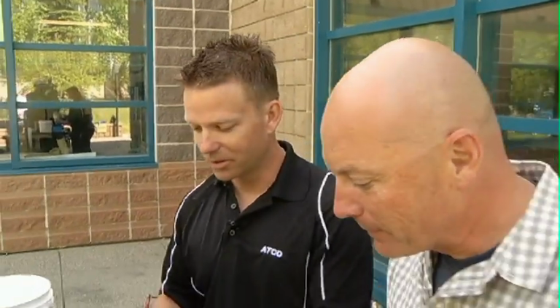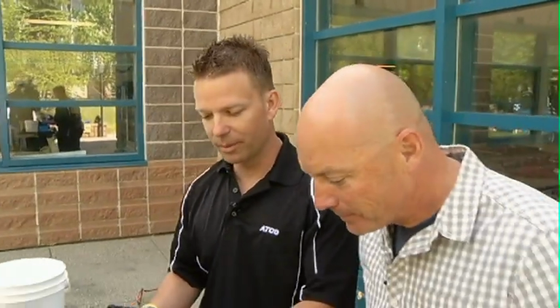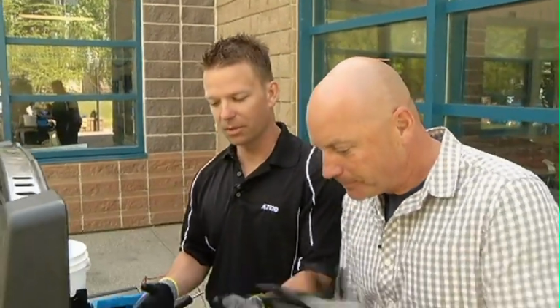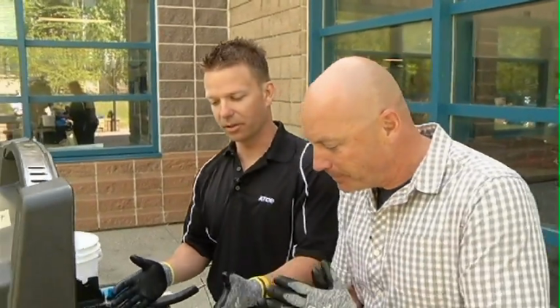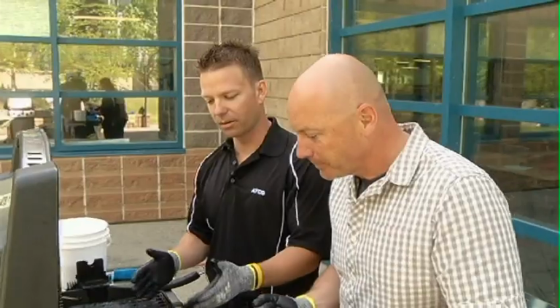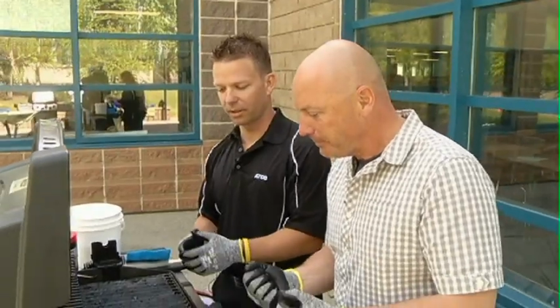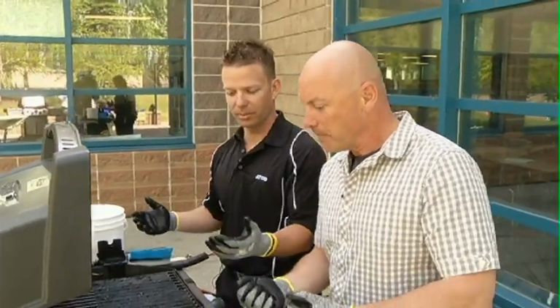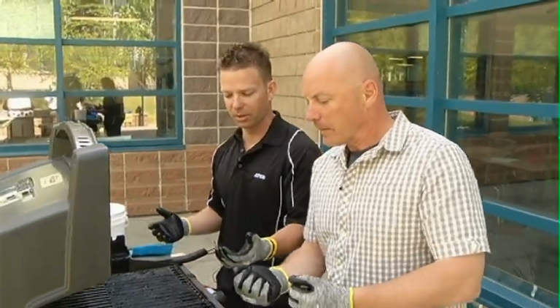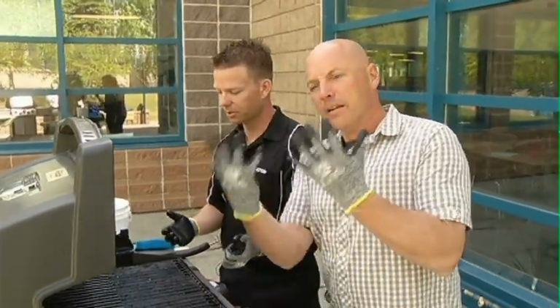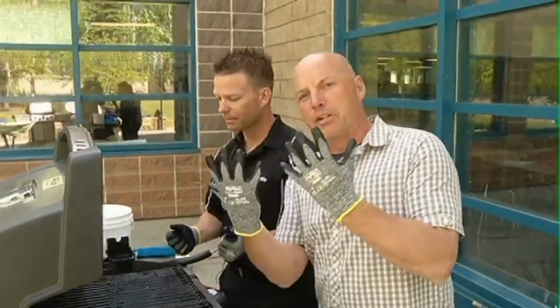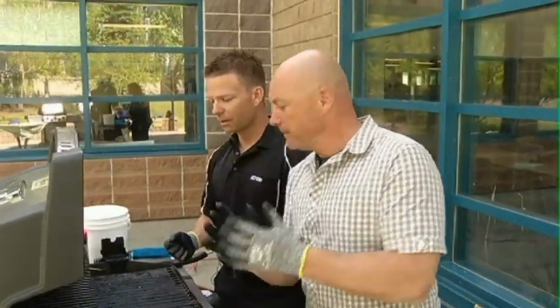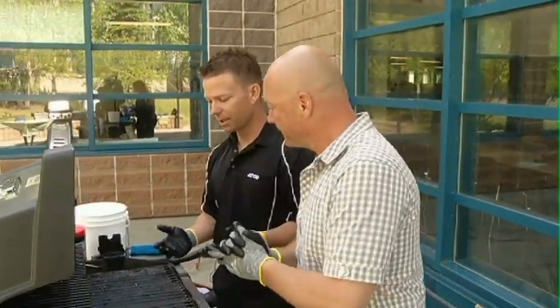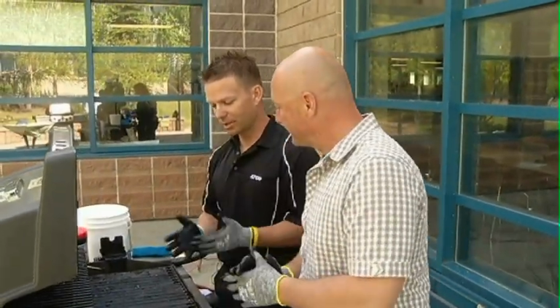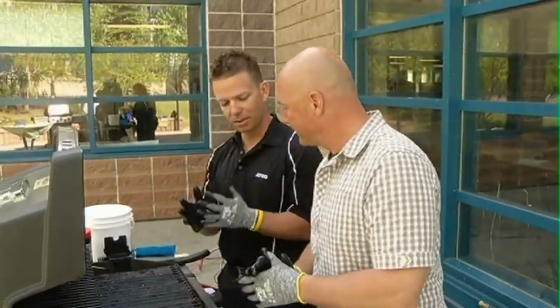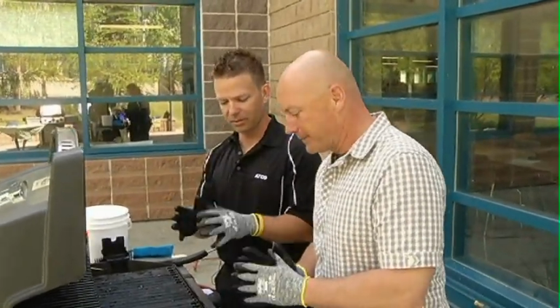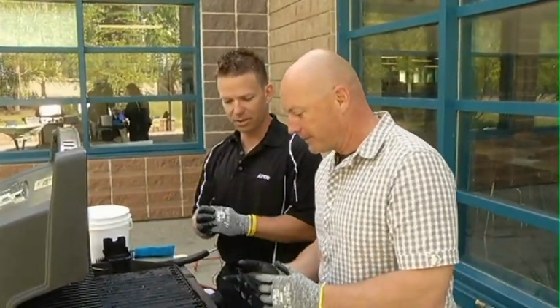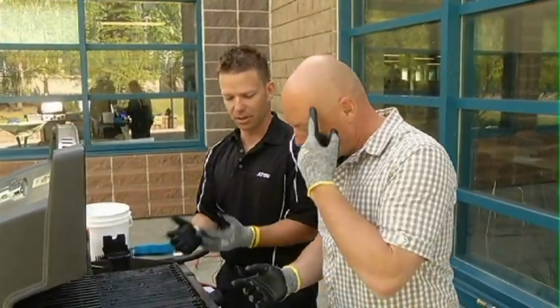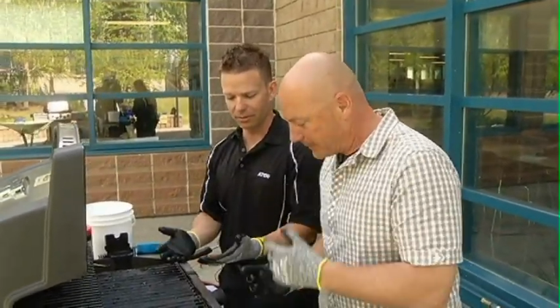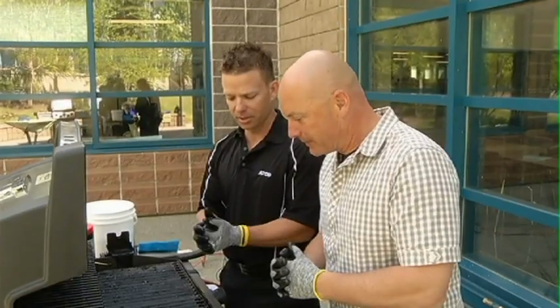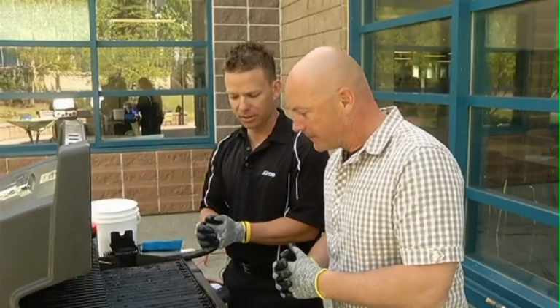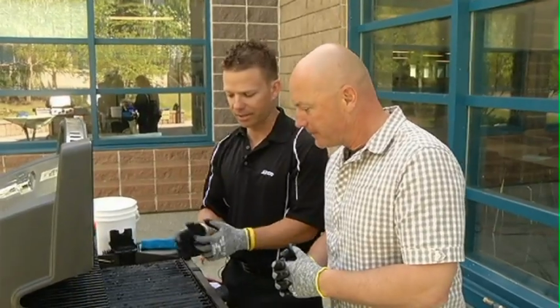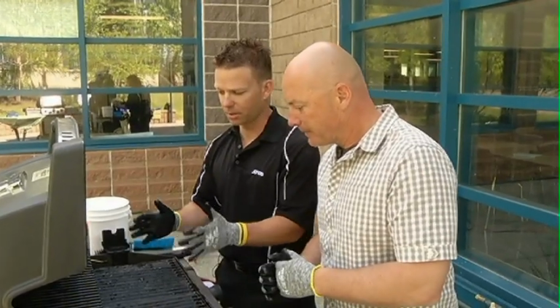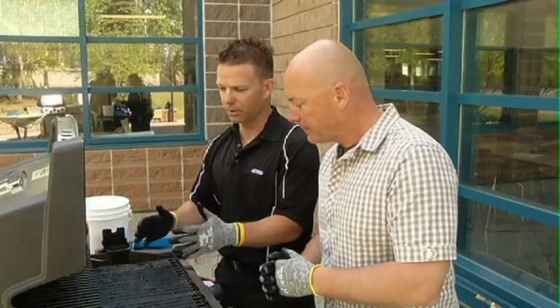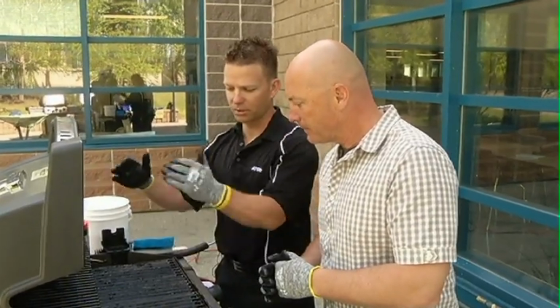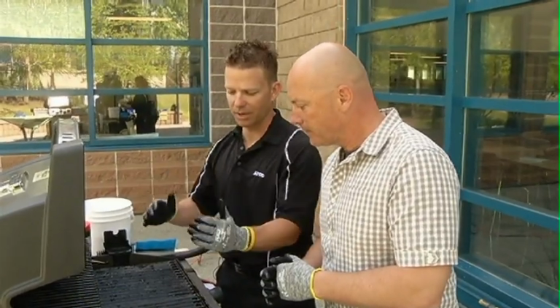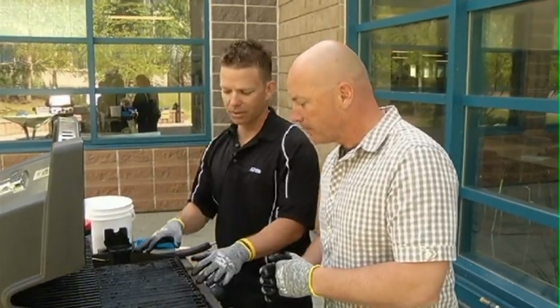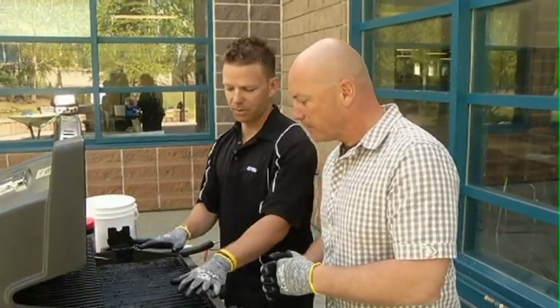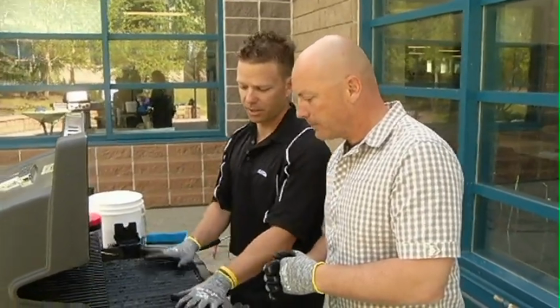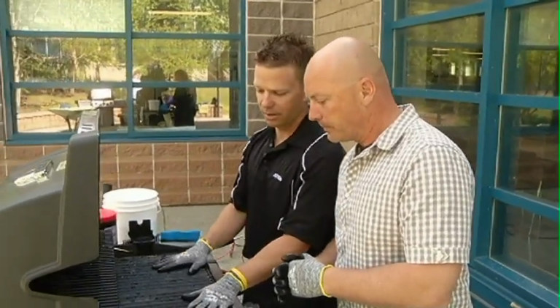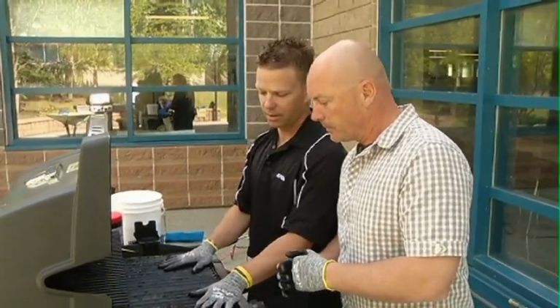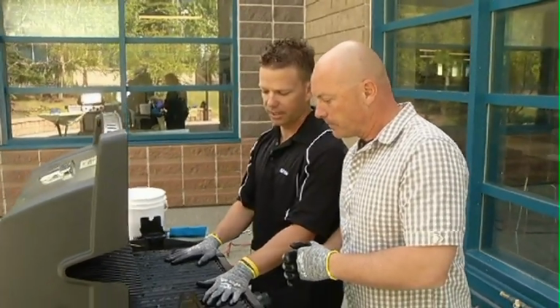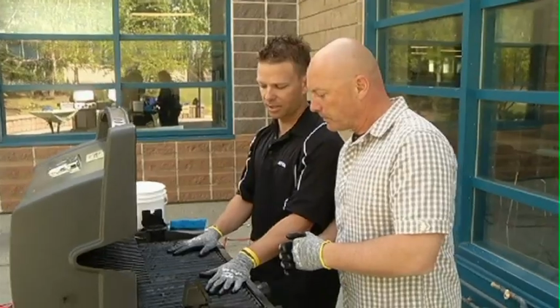All right, so you want to make sure that you clean your grill. You want to clean any type of tool that you're using. High protection — you want to be safety conscious. You don't want to have any flare-ups or burns on your hands. So what you want to do is work top-down. First, we're going to start with the grates themselves.